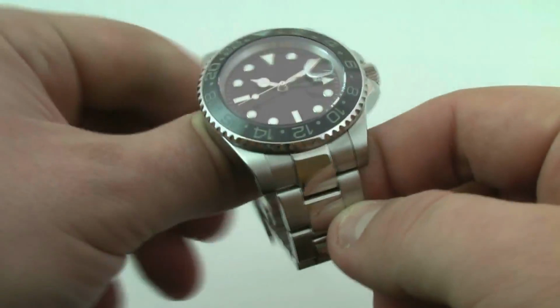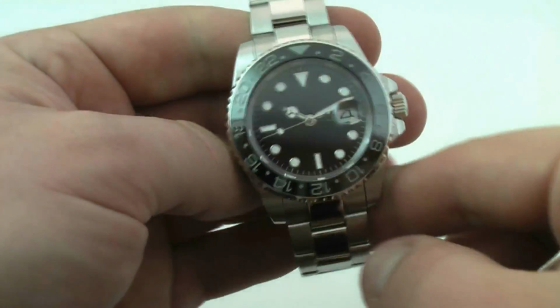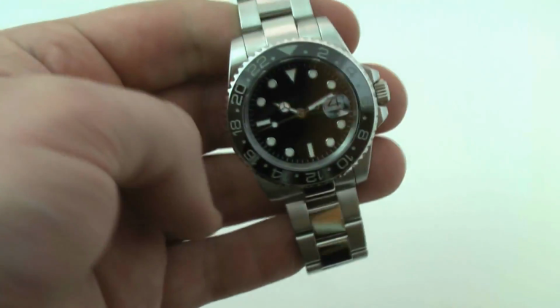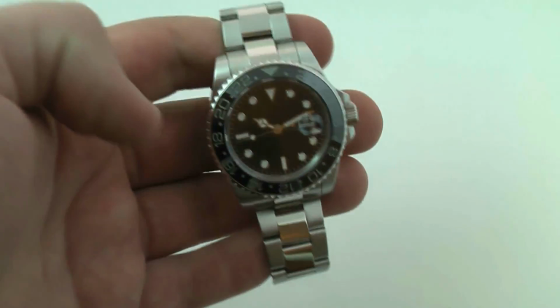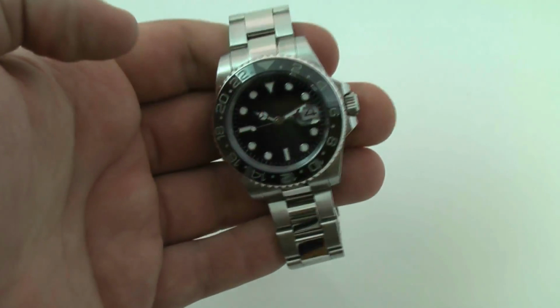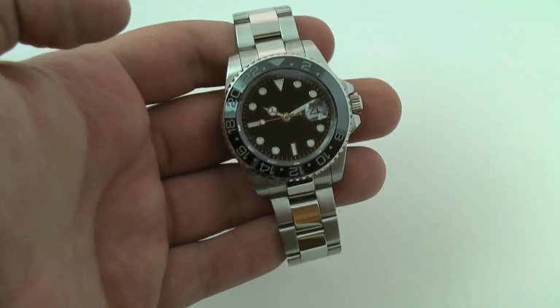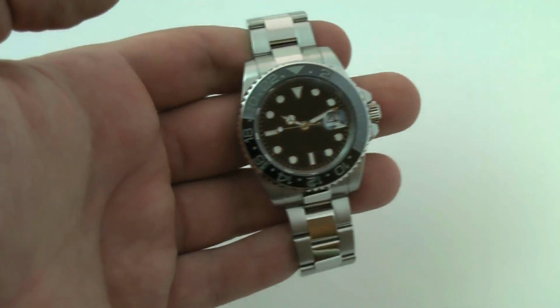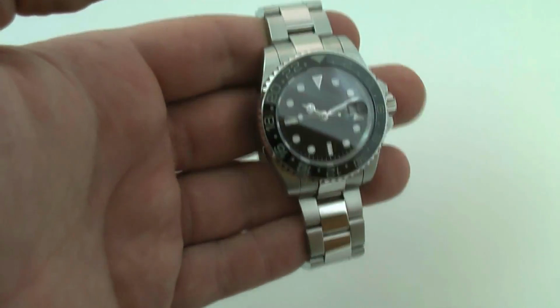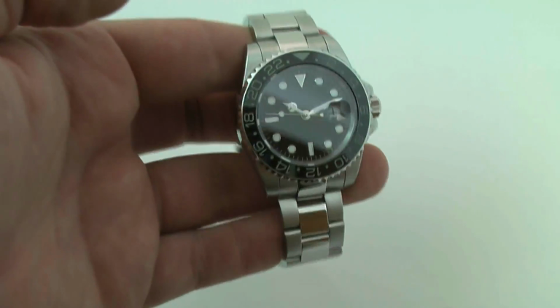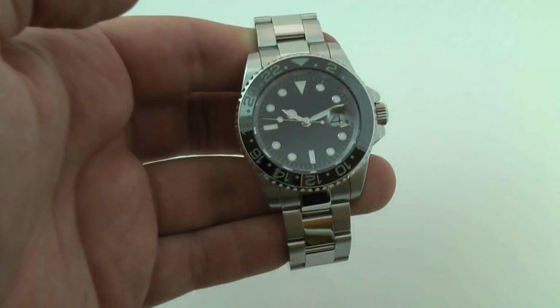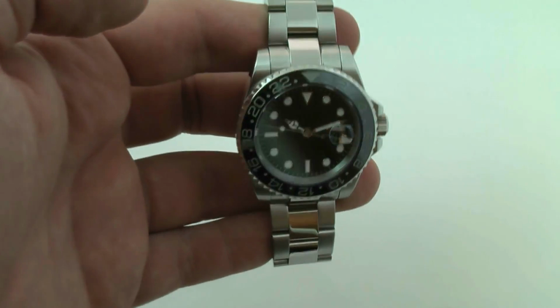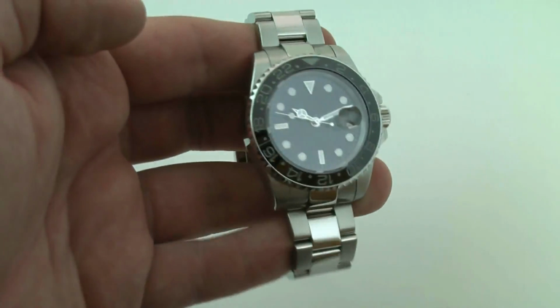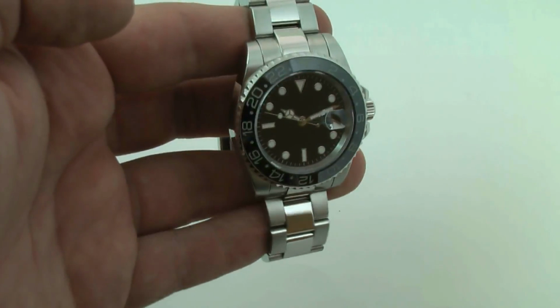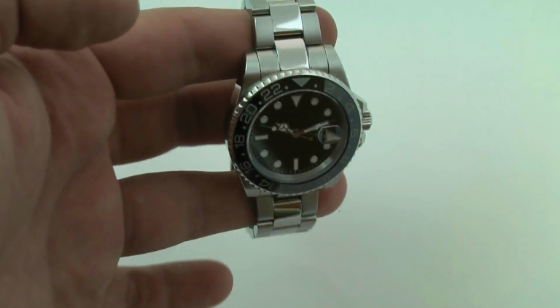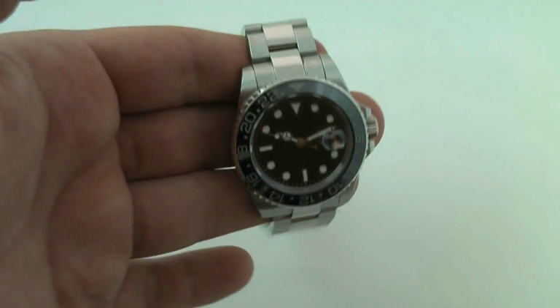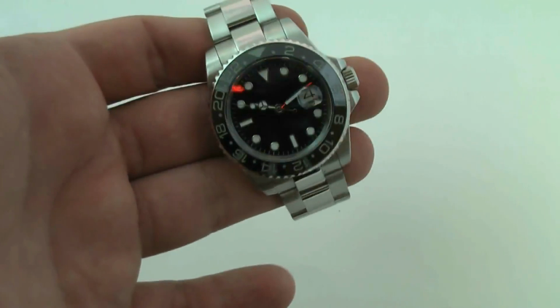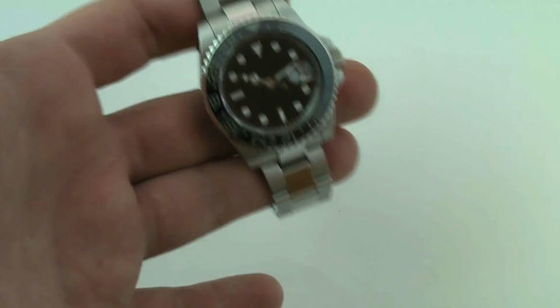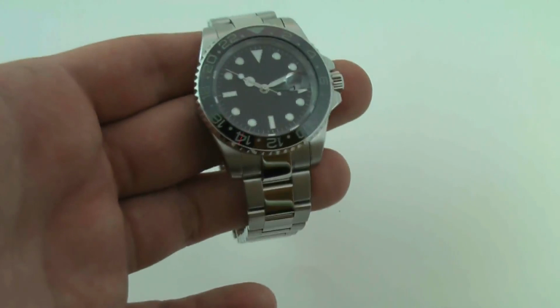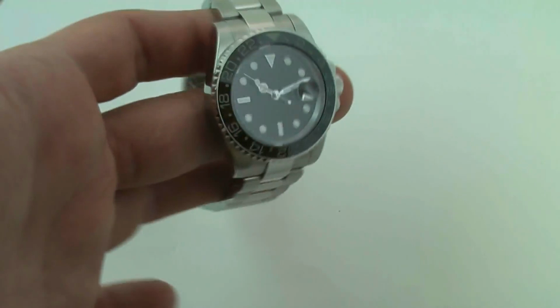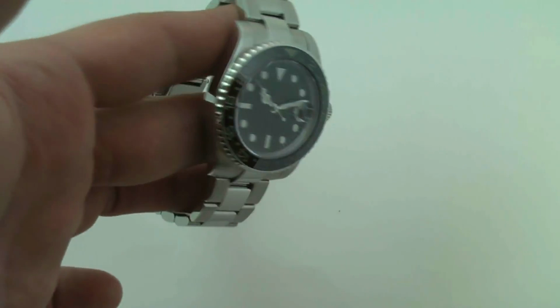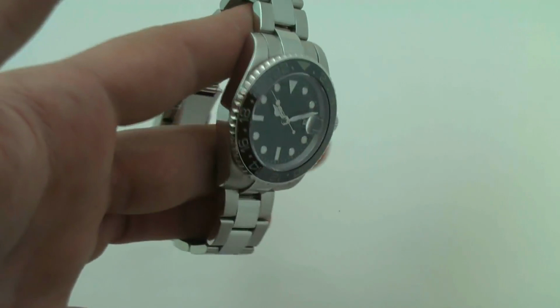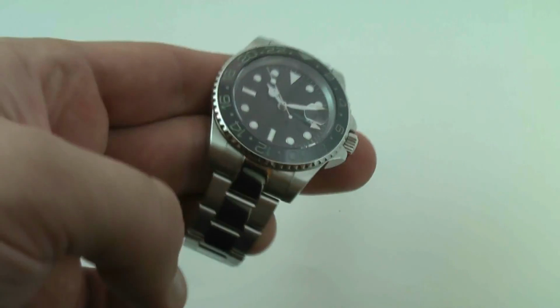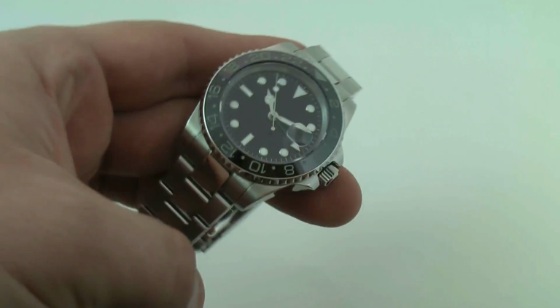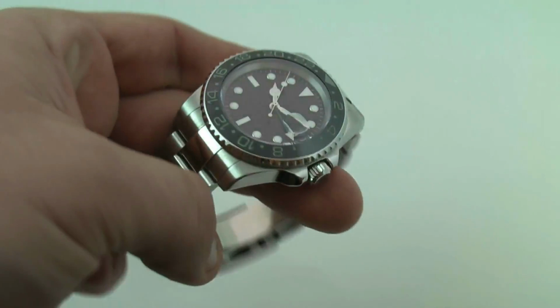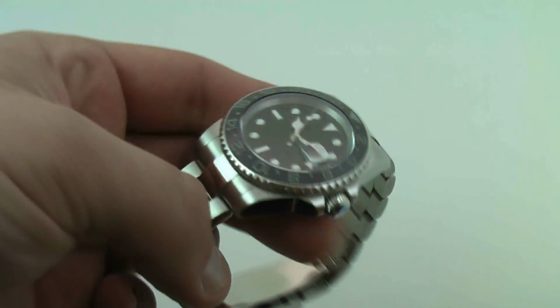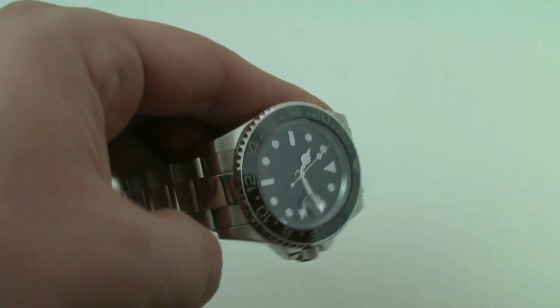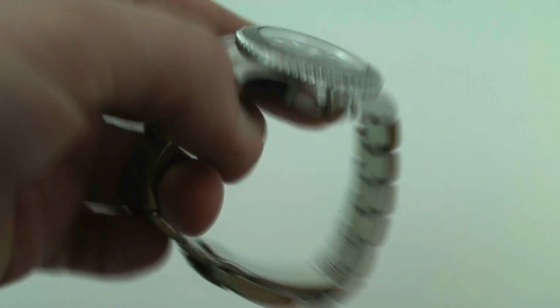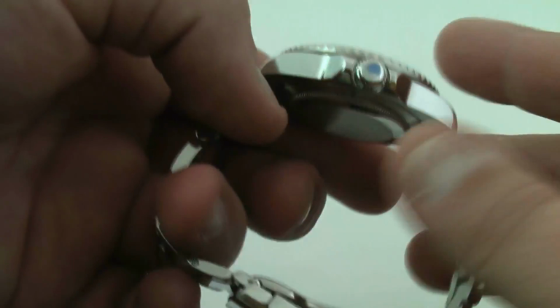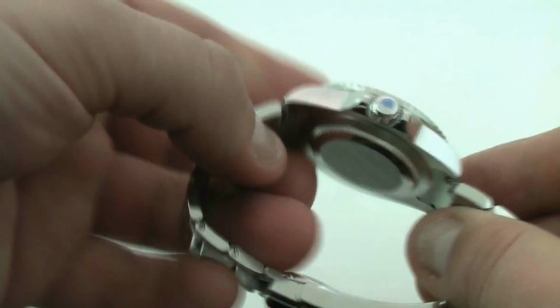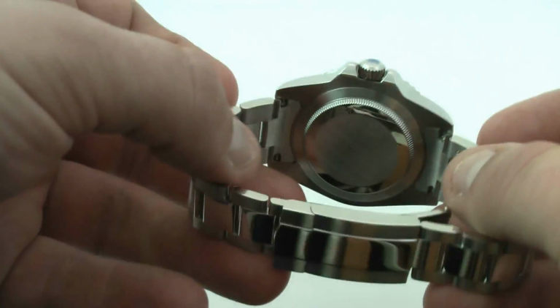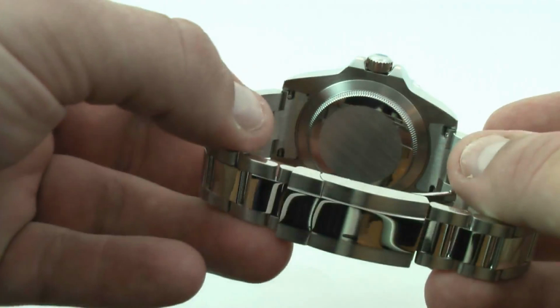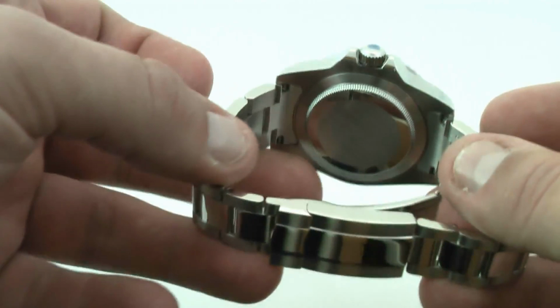At 40 millimeters in diameter, it has a sapphire crystal on the front — genuine sapphire crystal — and a solid steel case back.